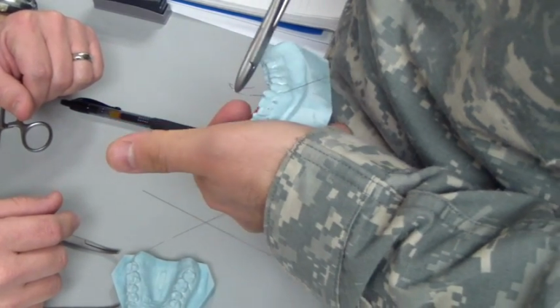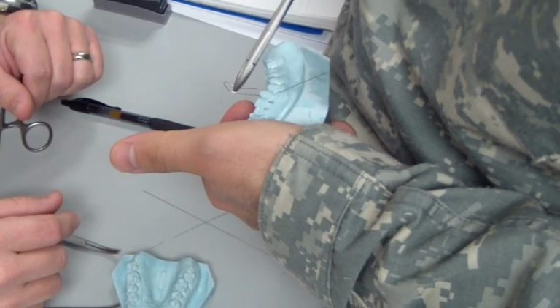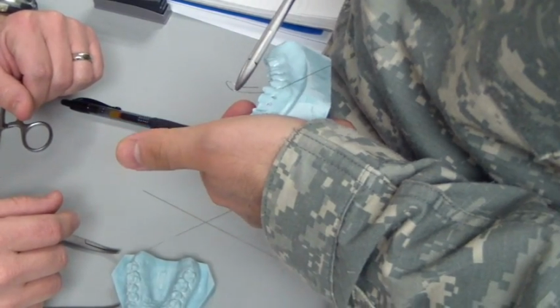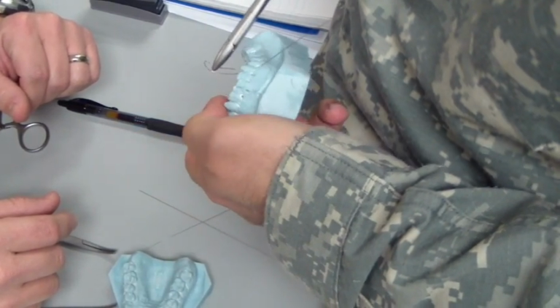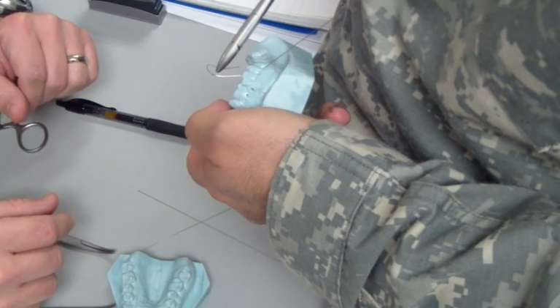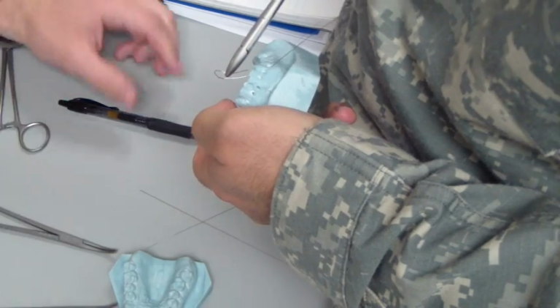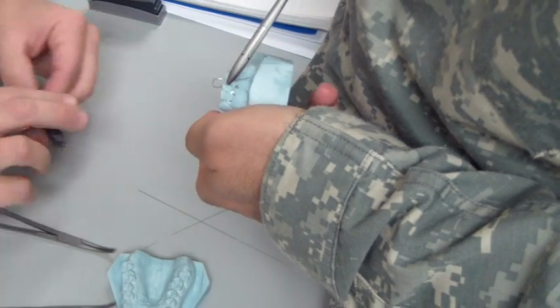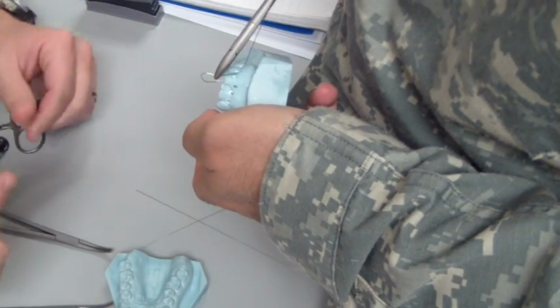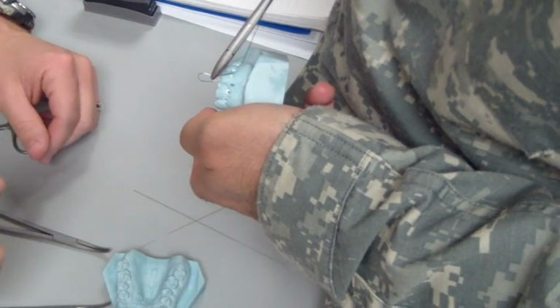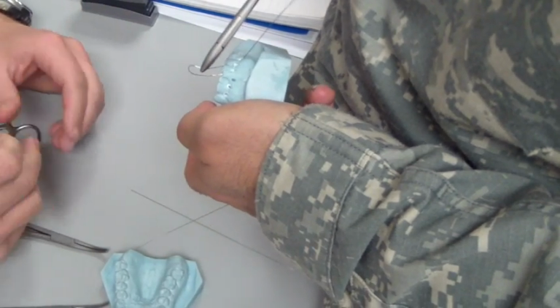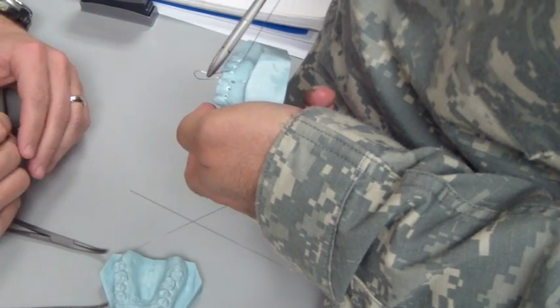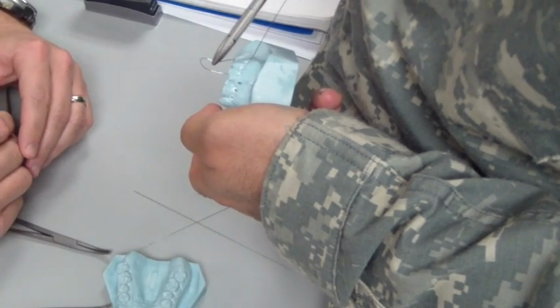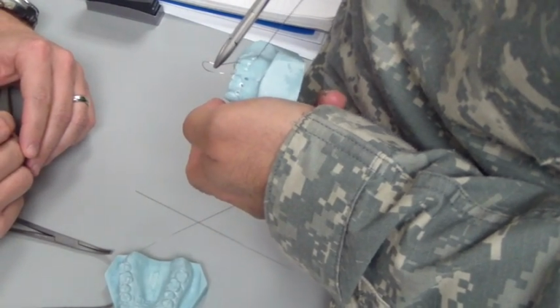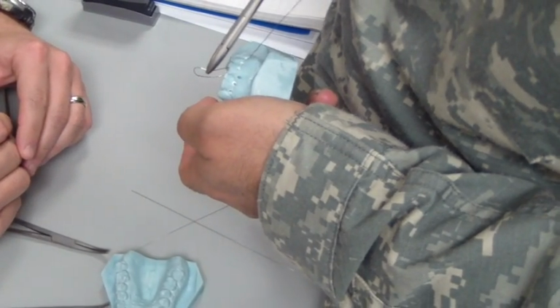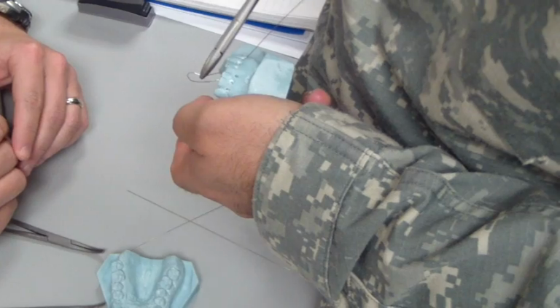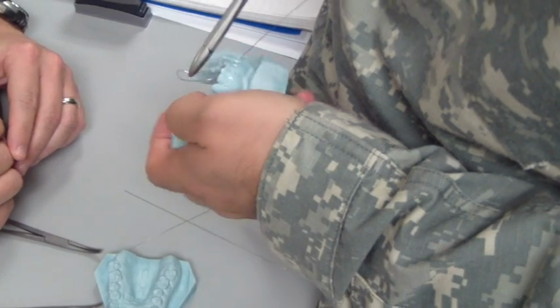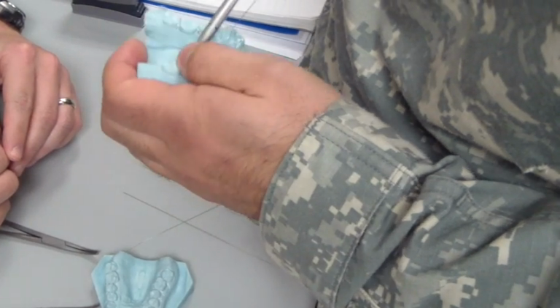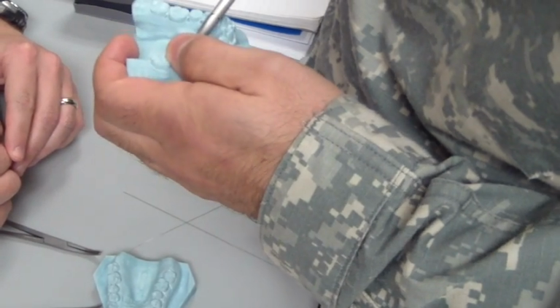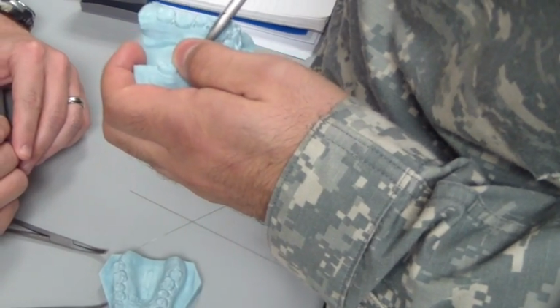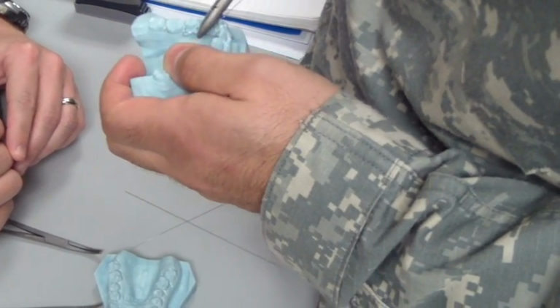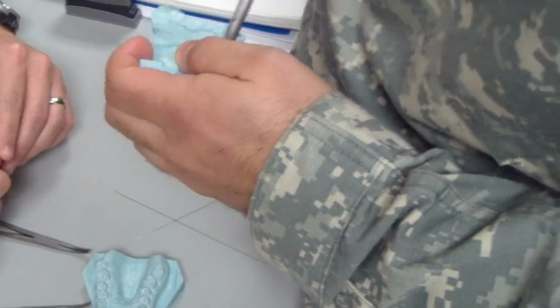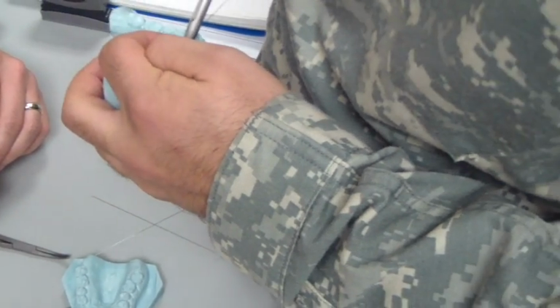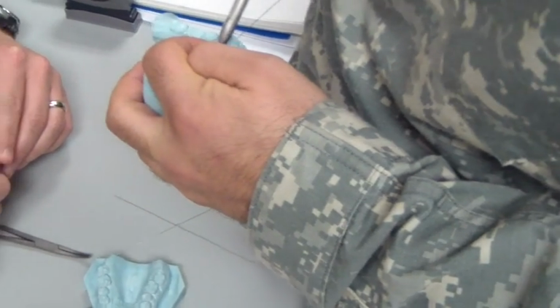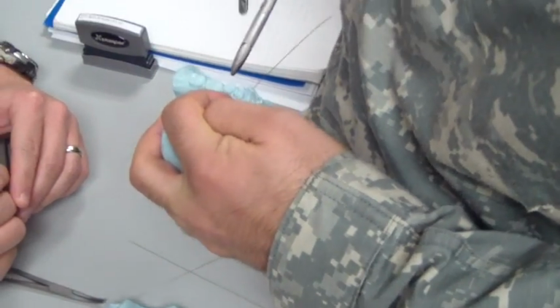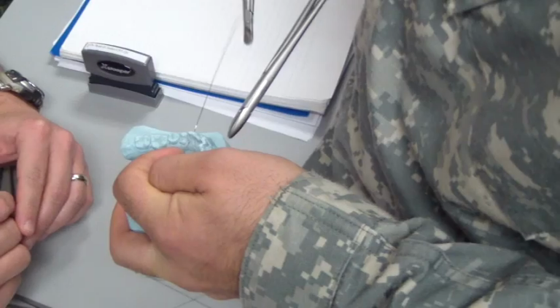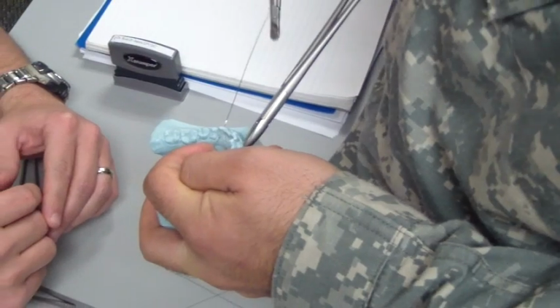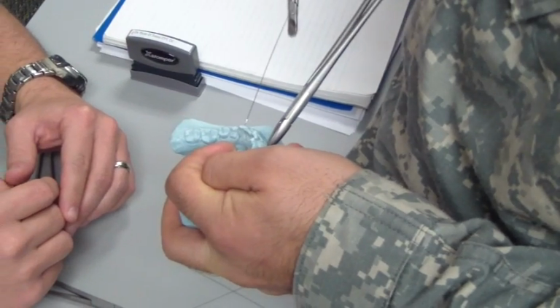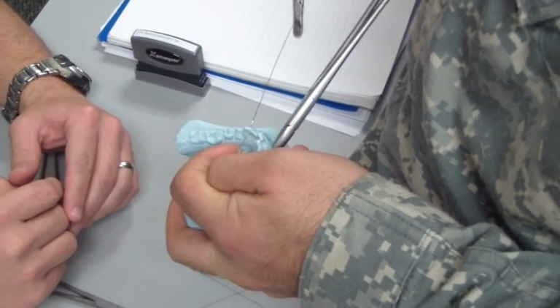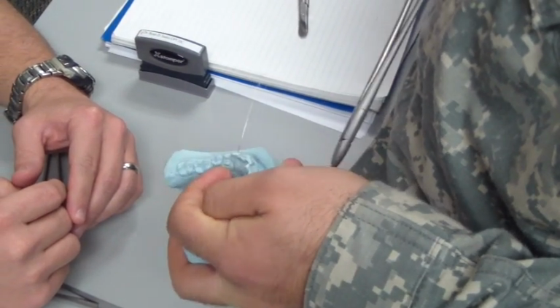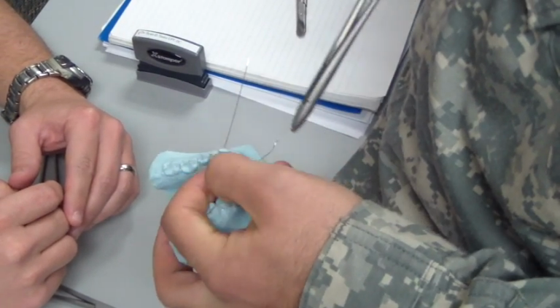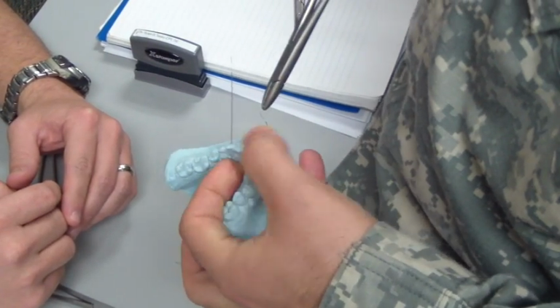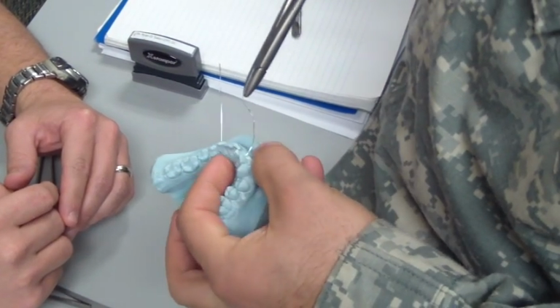Let's say the fracture is right over there. Two teeth that way and then two teeth that way. Go across there. Don't forget your local anesthetic.